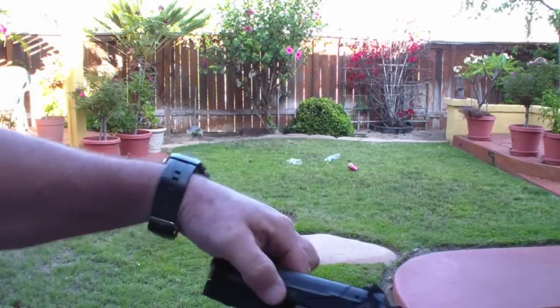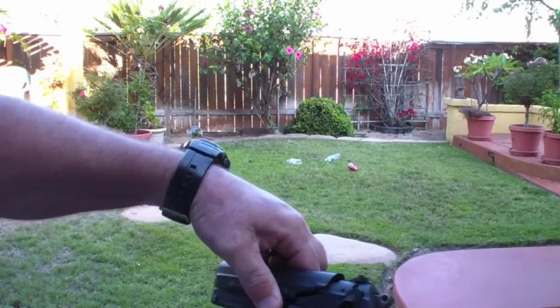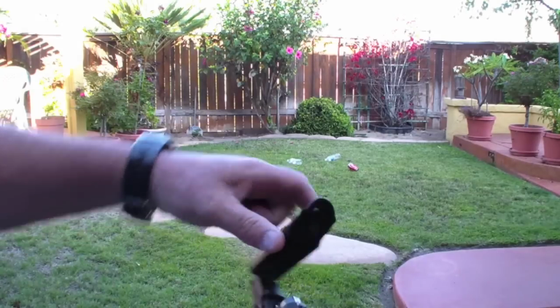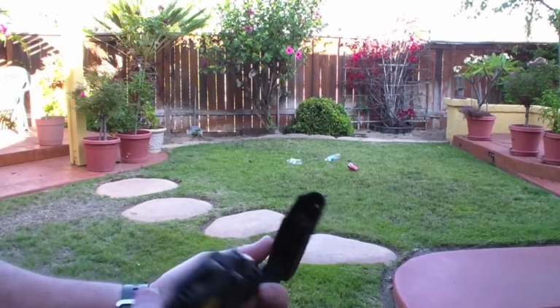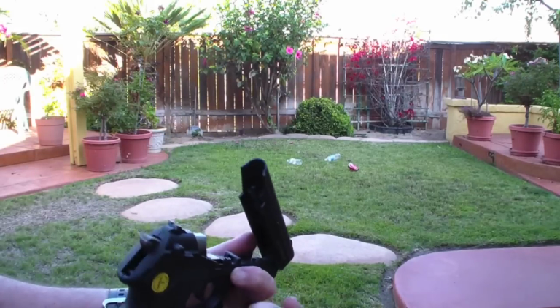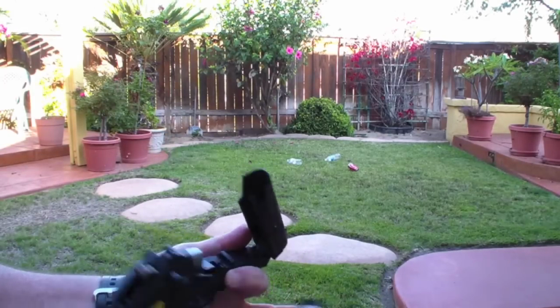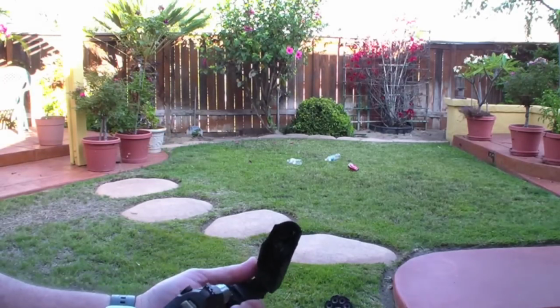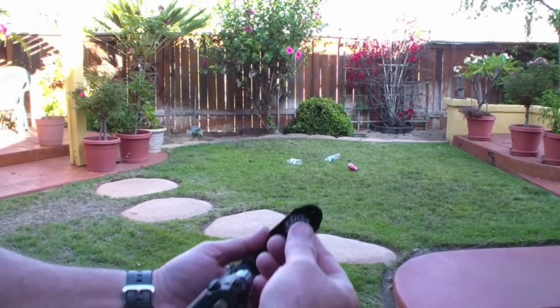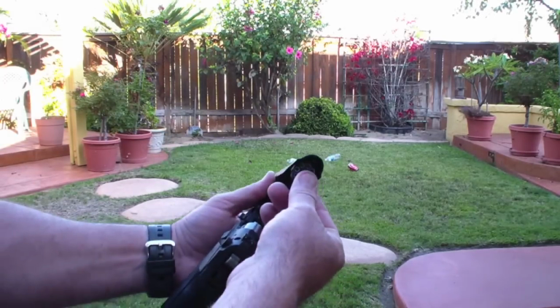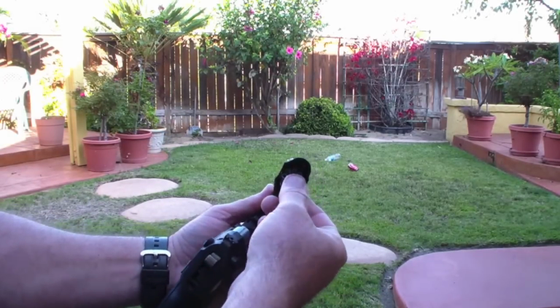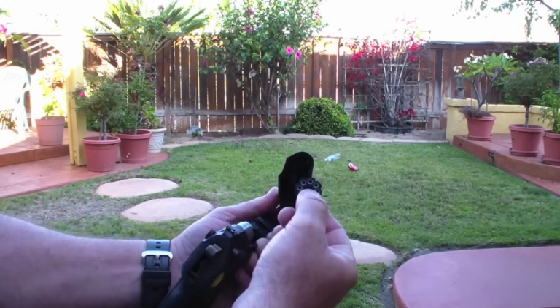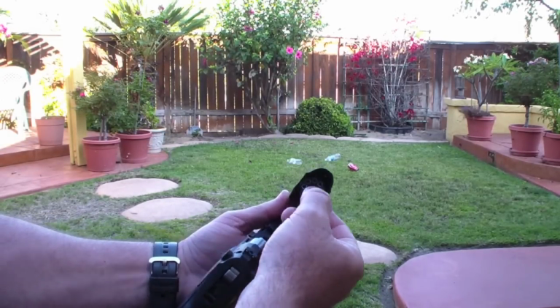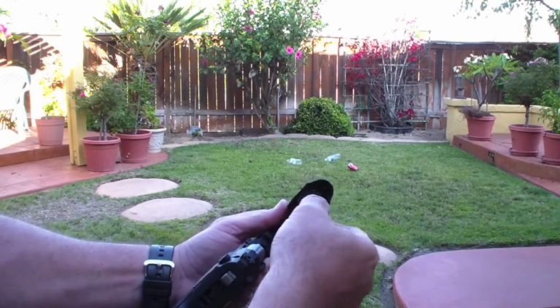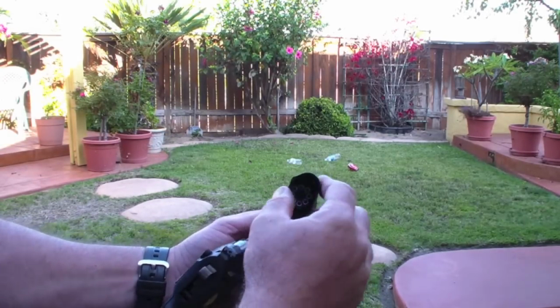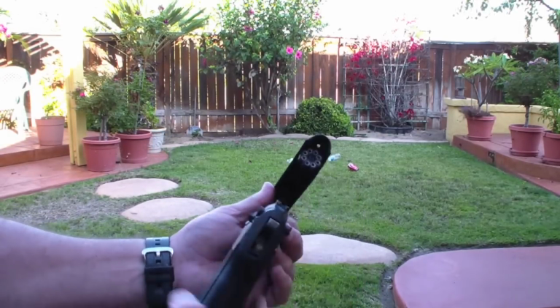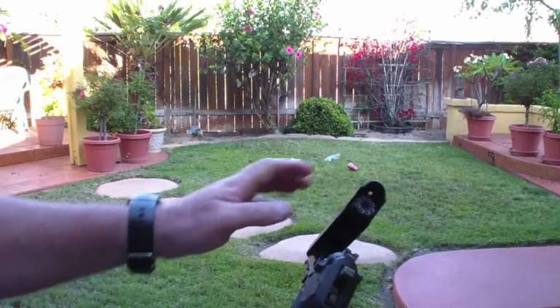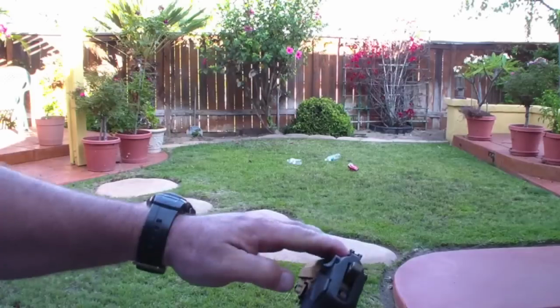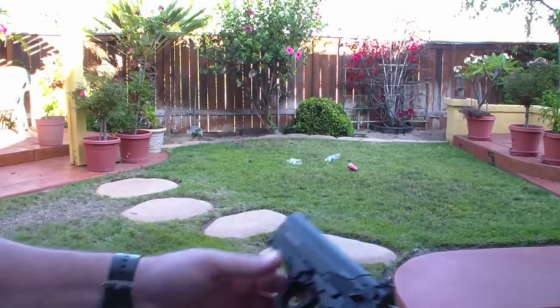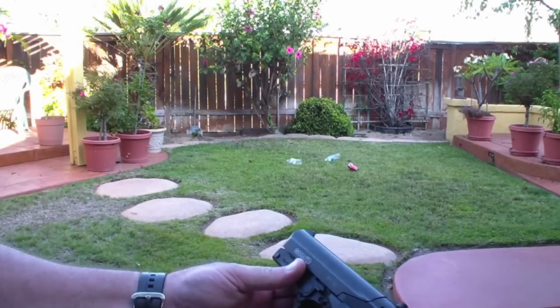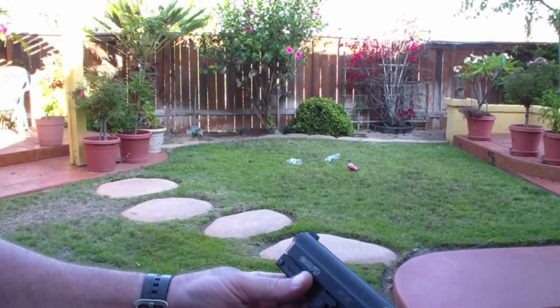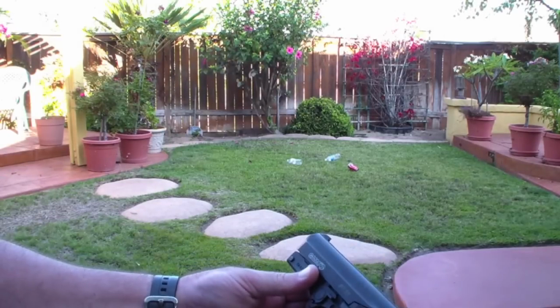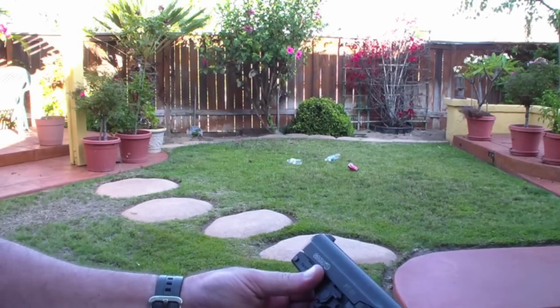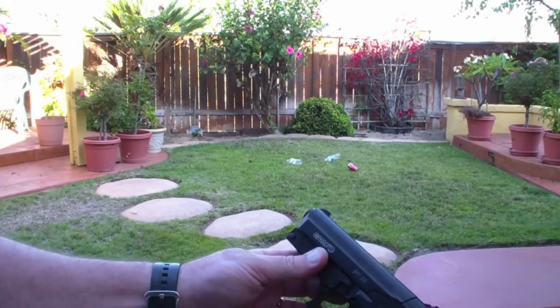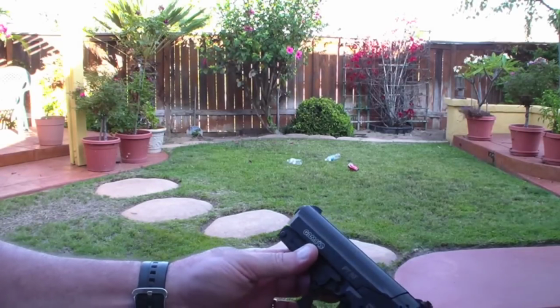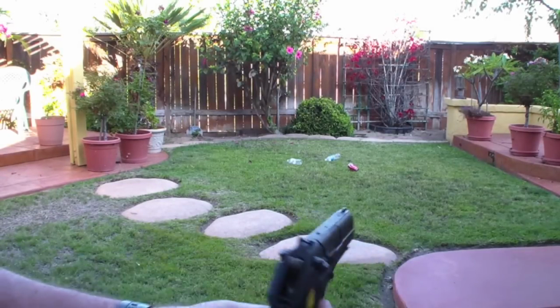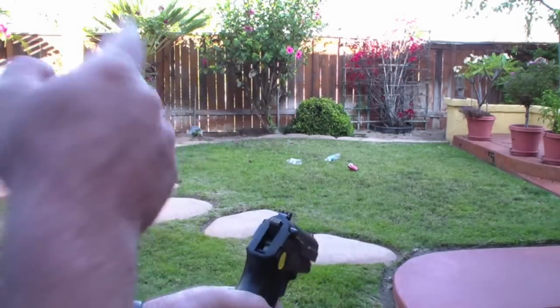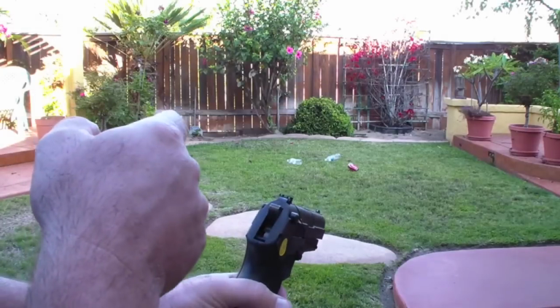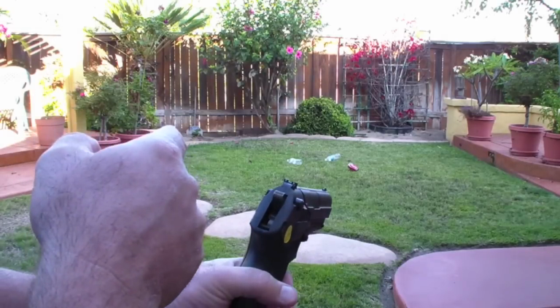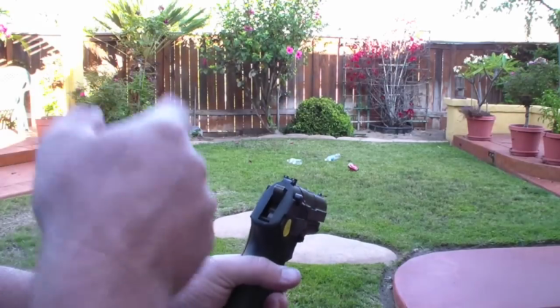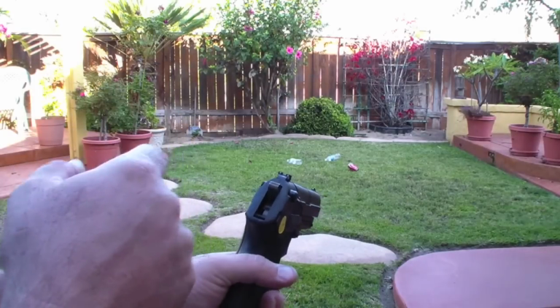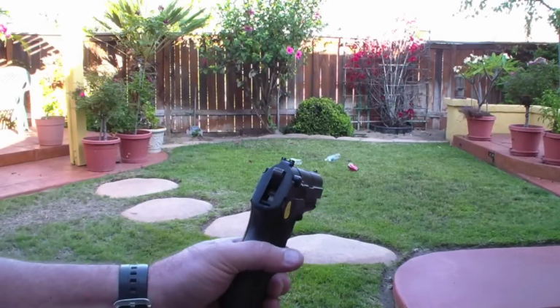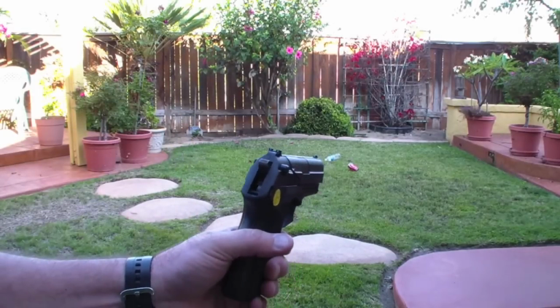How we load, like I showed you, is we take the mag, slide it right on the little spindle, close it, take it off safe, and you're good to go. I'm going to zoom in on the targets and then we'll show you how she shoots.